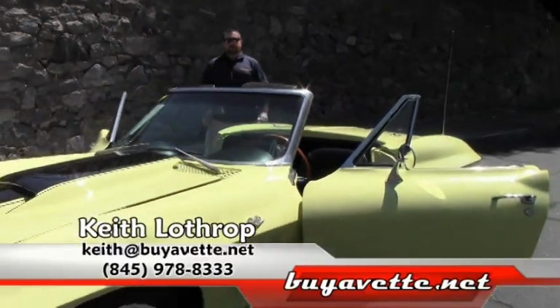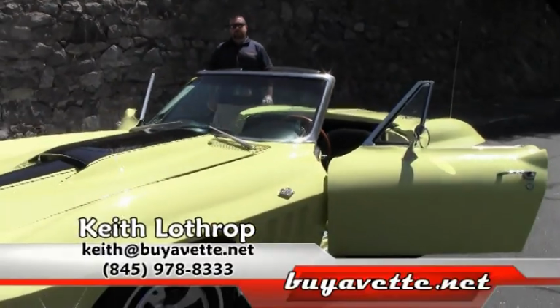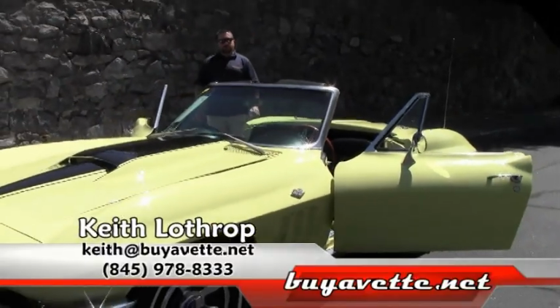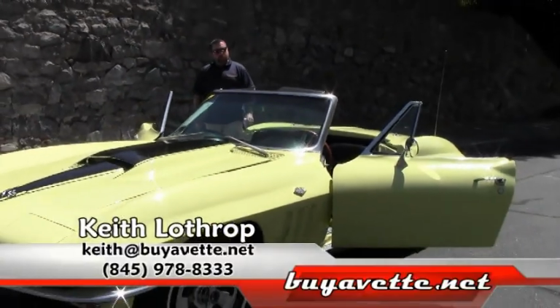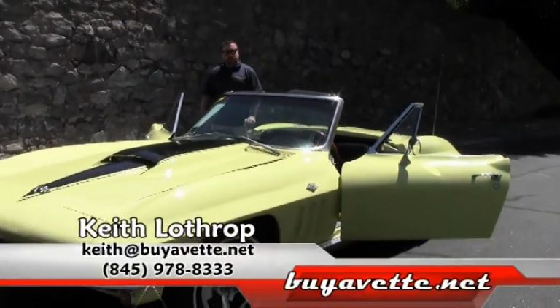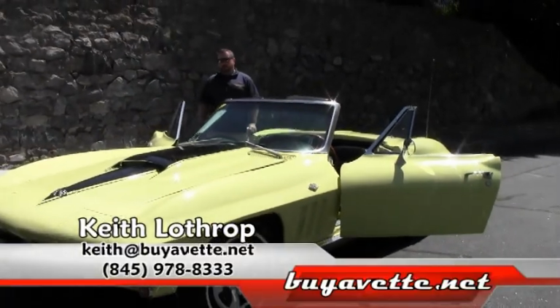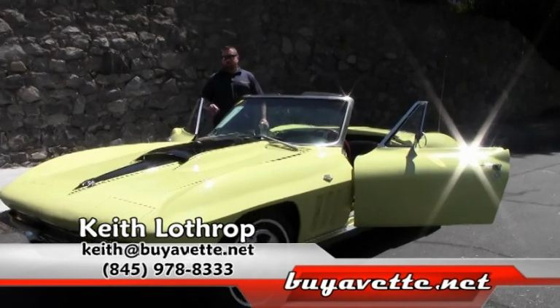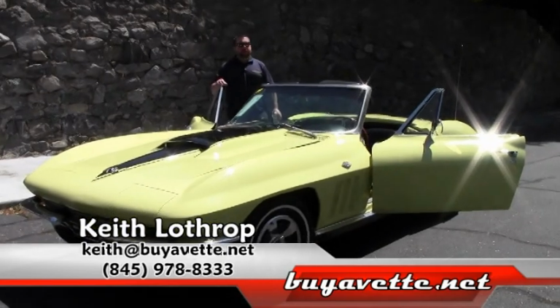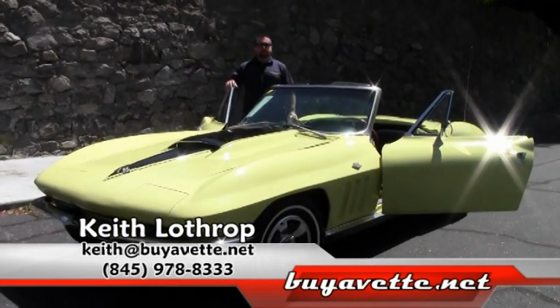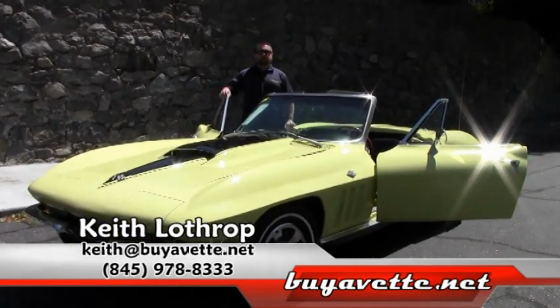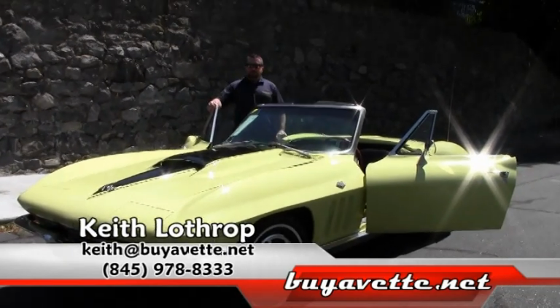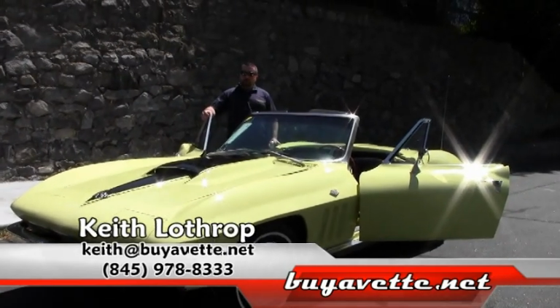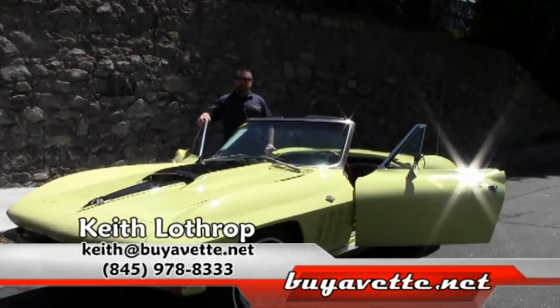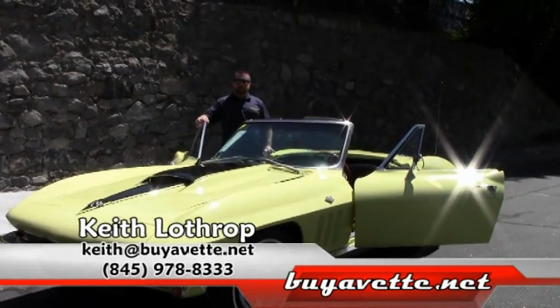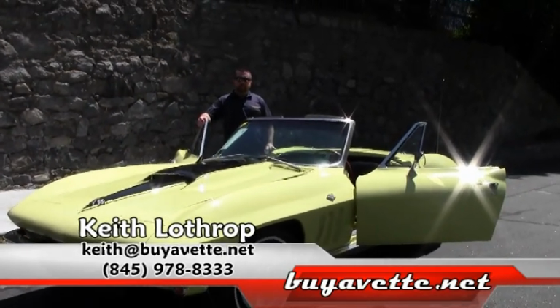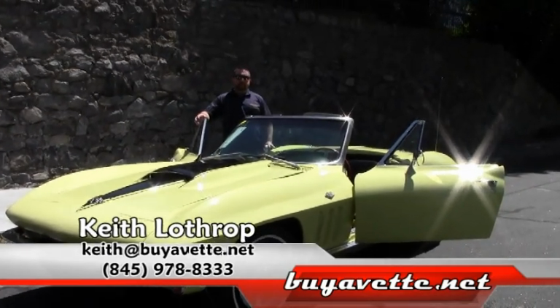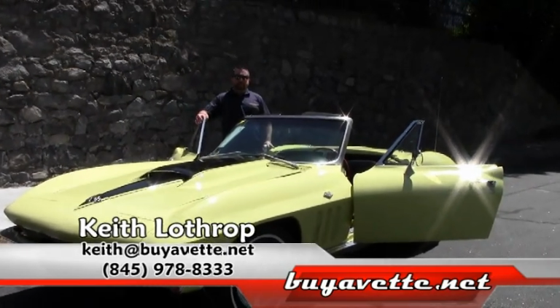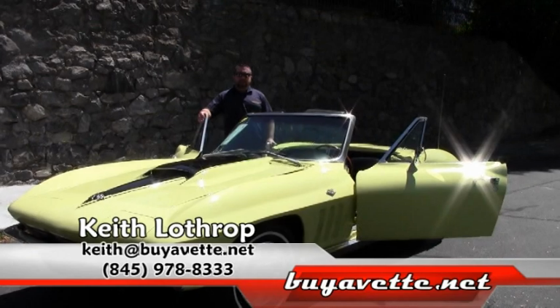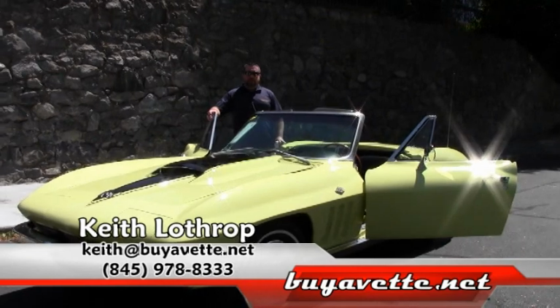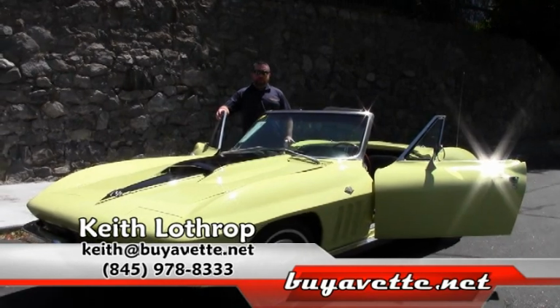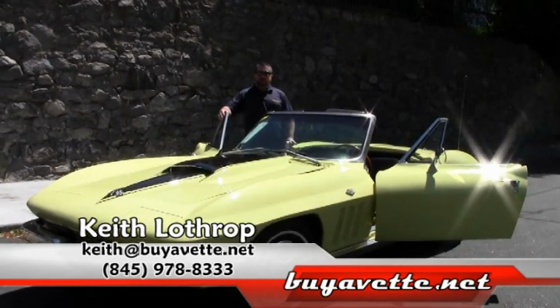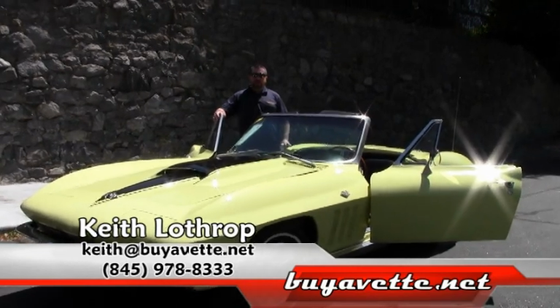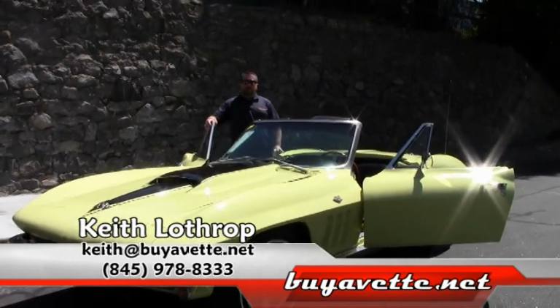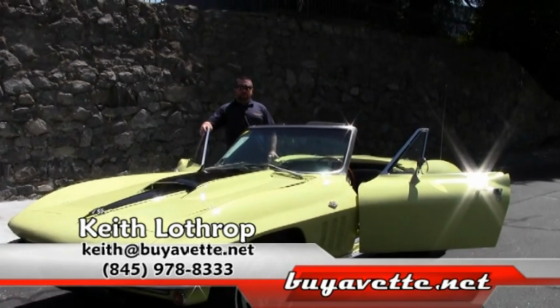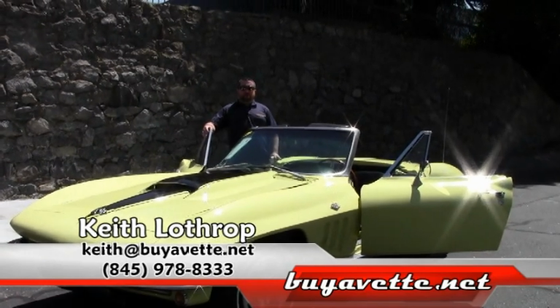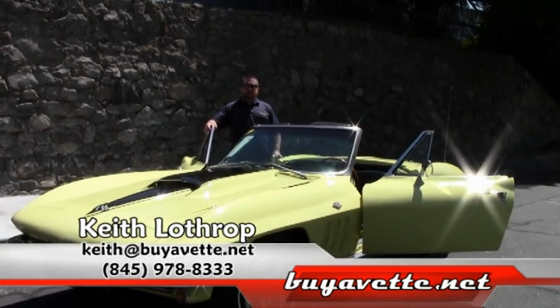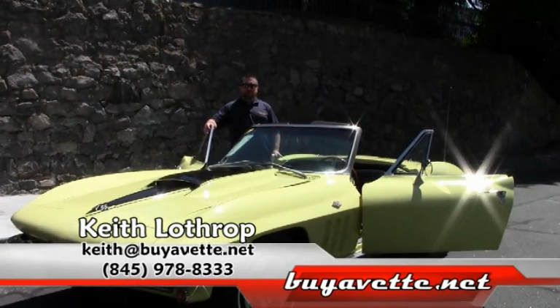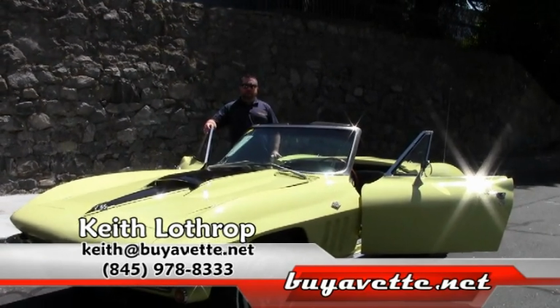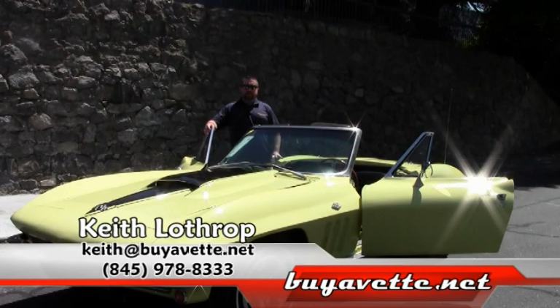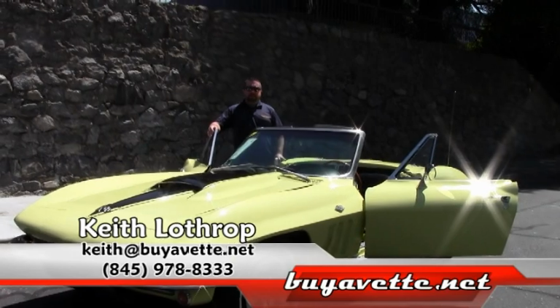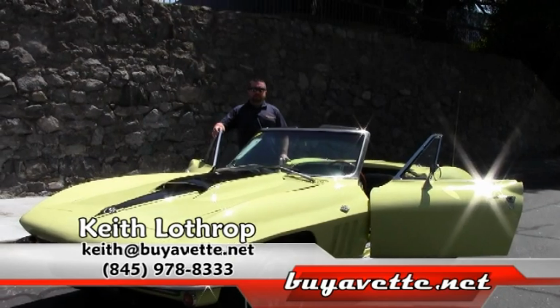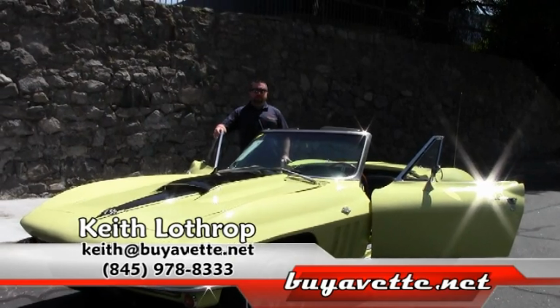My name is Keith. If I can help you with this Corvette or any of our other Corvettes in stock, don't hesitate to give me a call. My phone number is 845-978-8333 or you can send me an email at keith@buyavet.net. Thanks for watching.